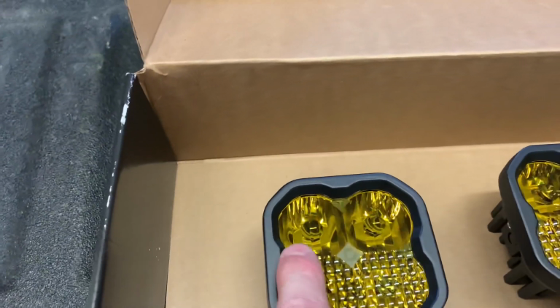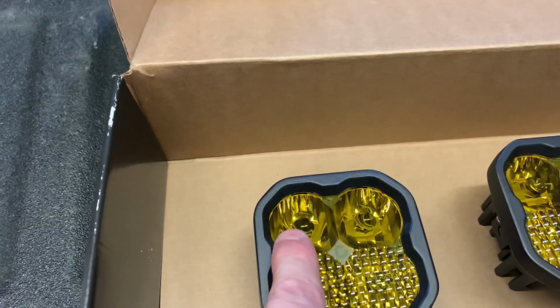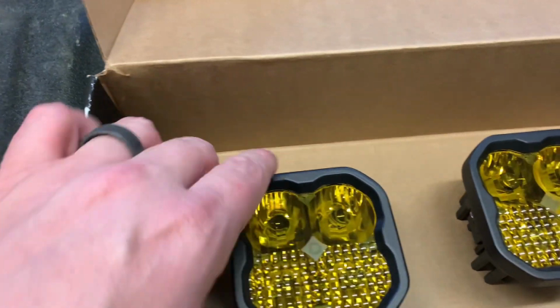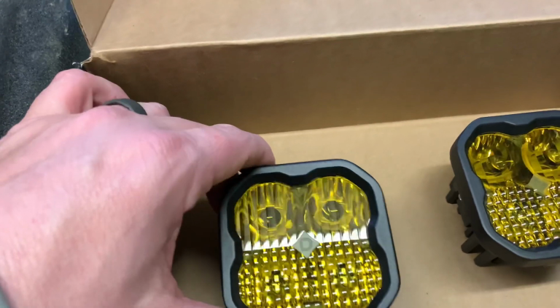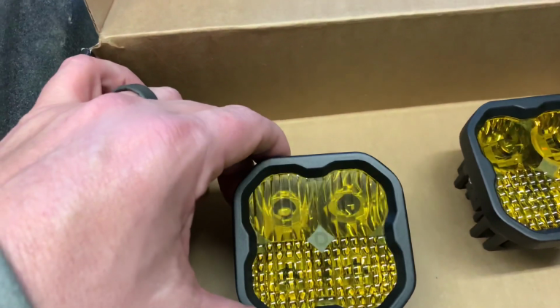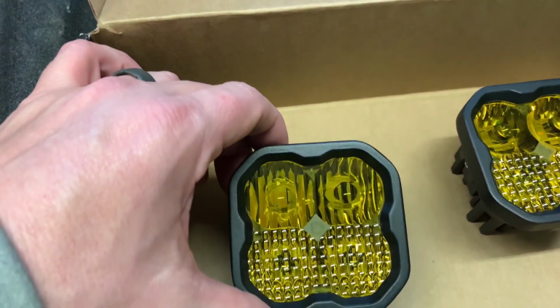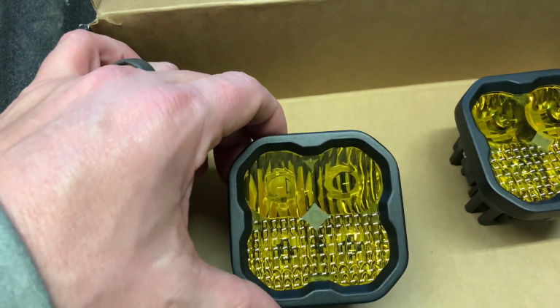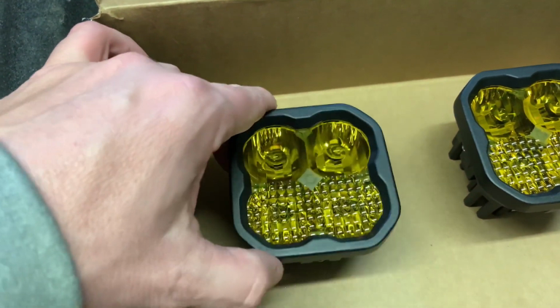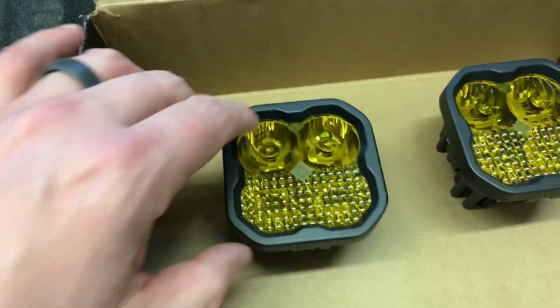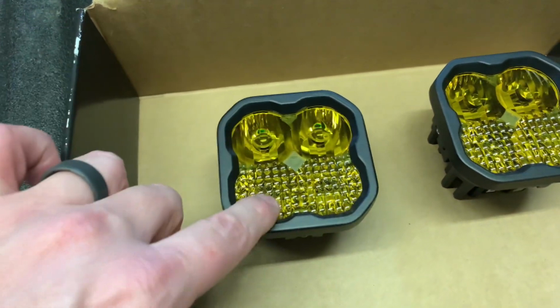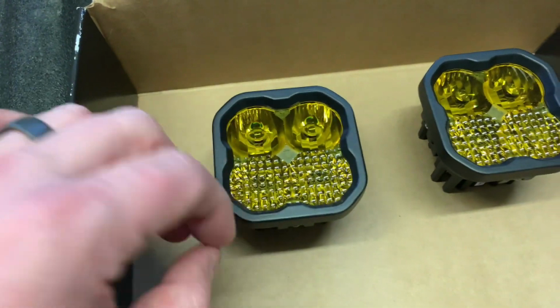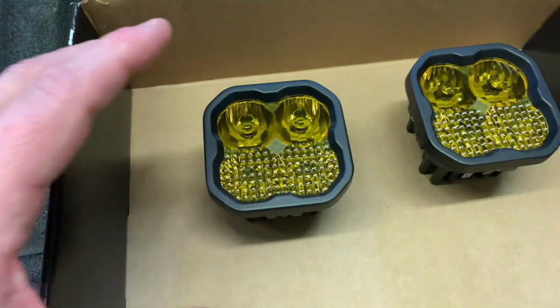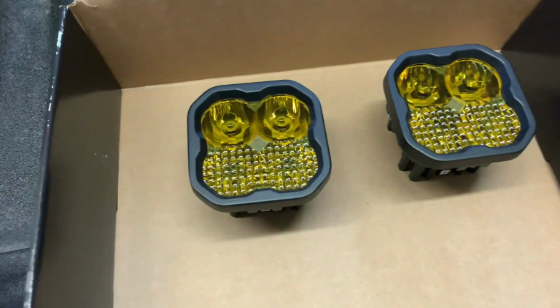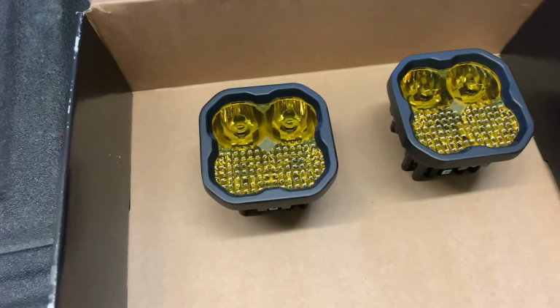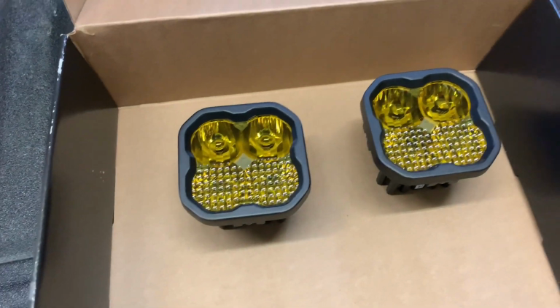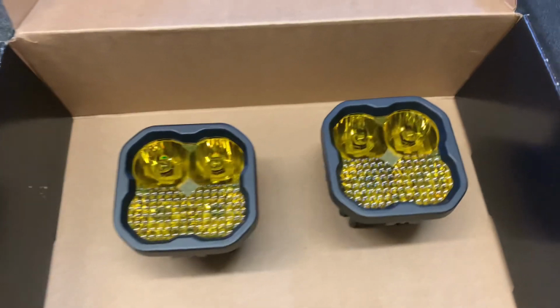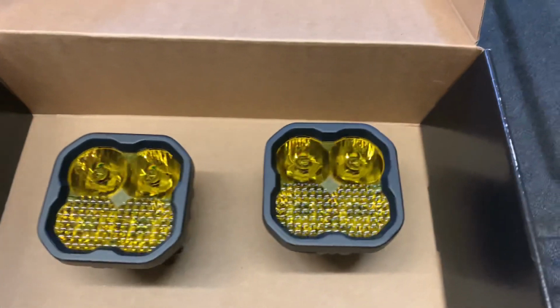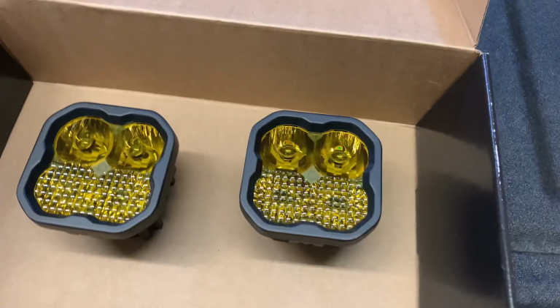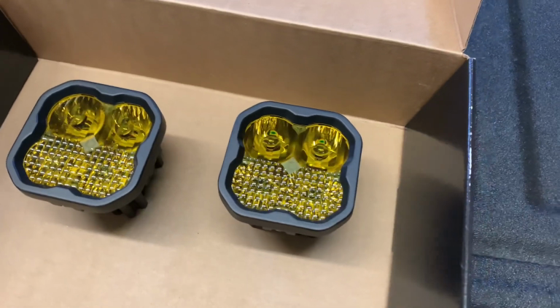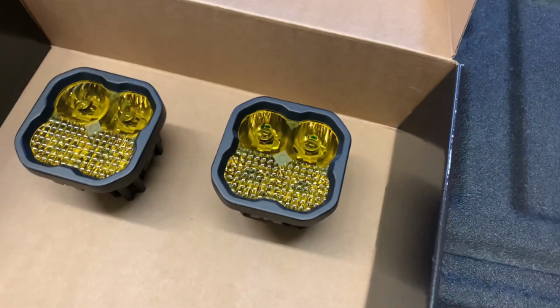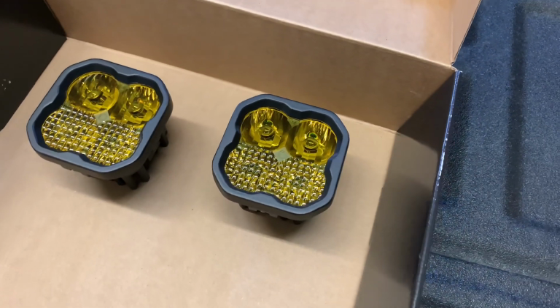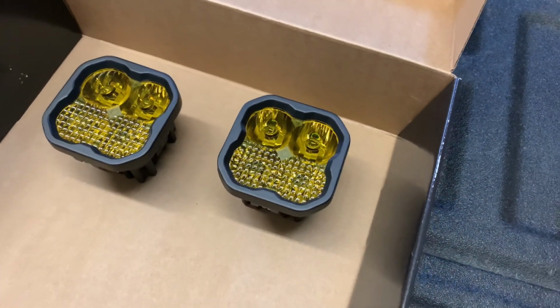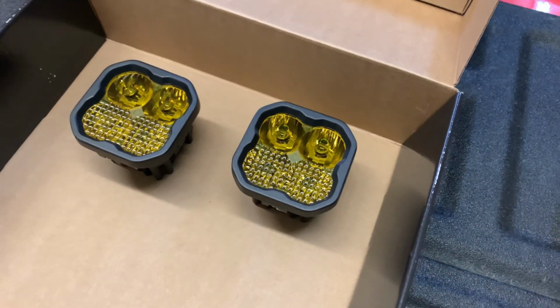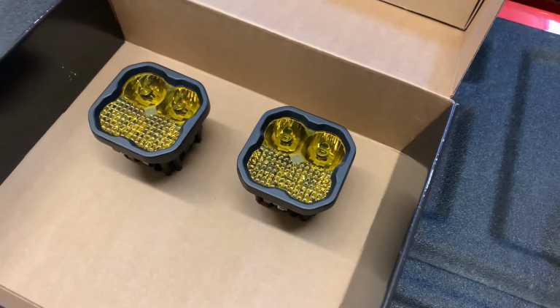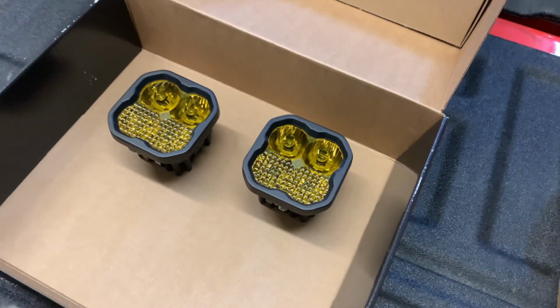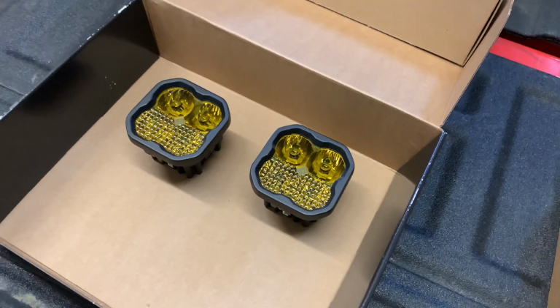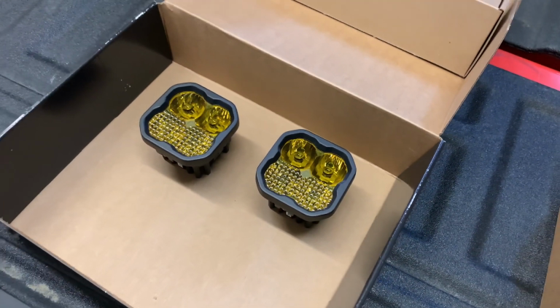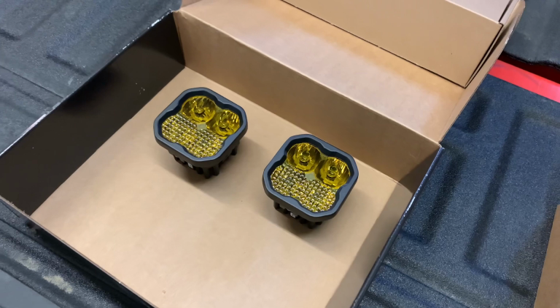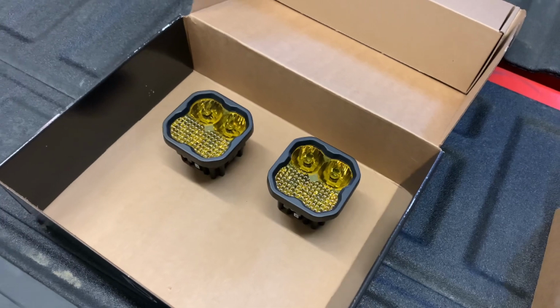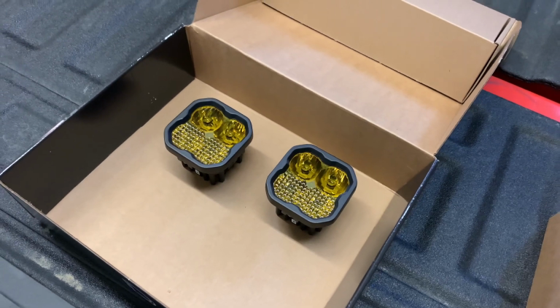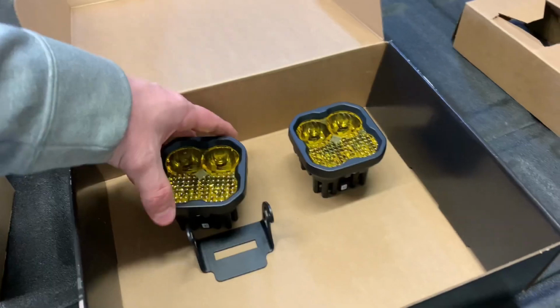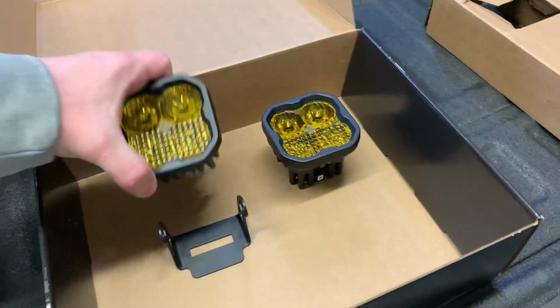The top two lights are a focused driving beam and the bottom two lights are more of a spread-out flood pattern. These lights are fully customizable — if you decide later to change the color, you can just order the amber or white lens from Diode Dynamics.